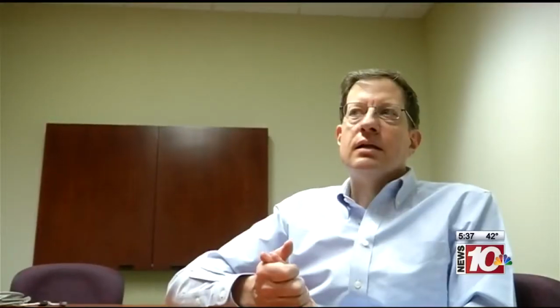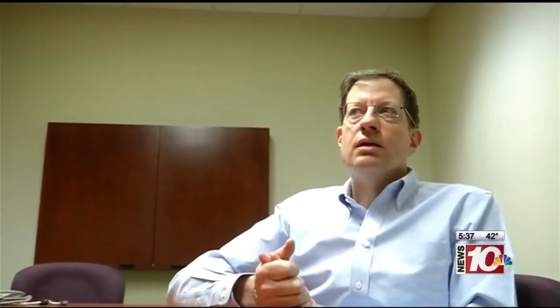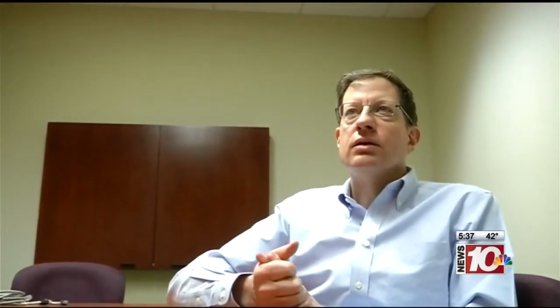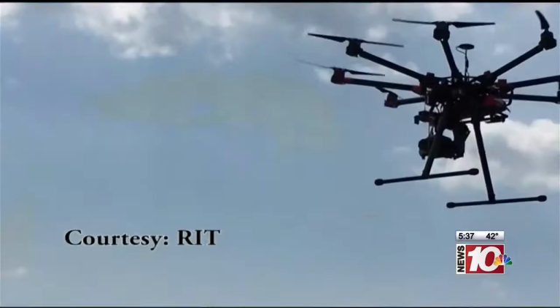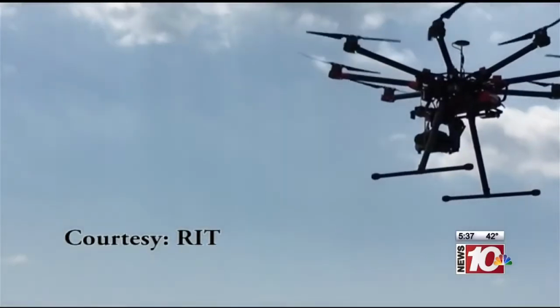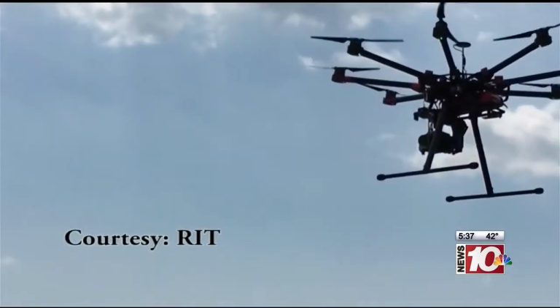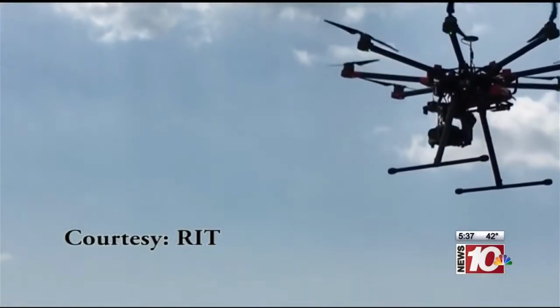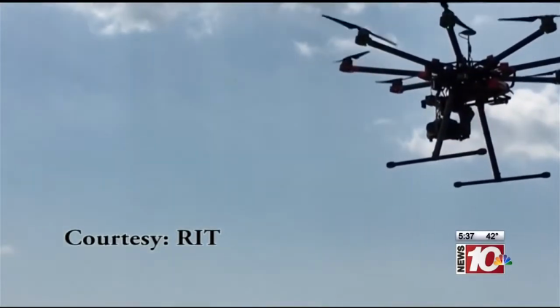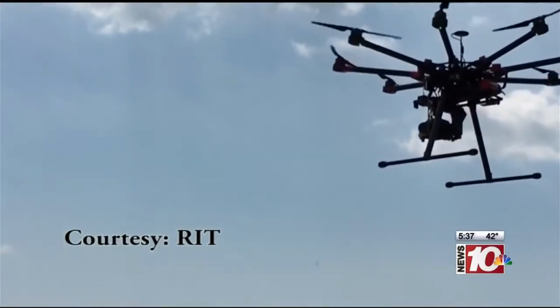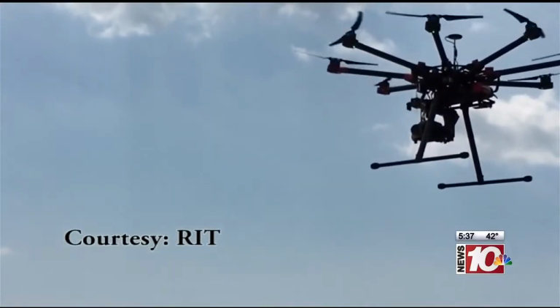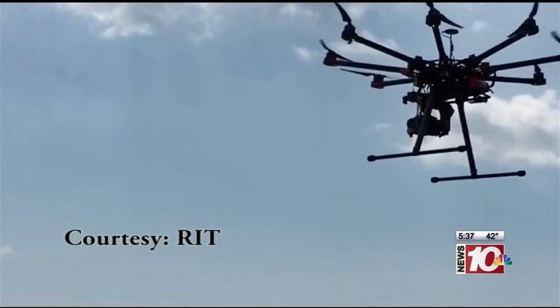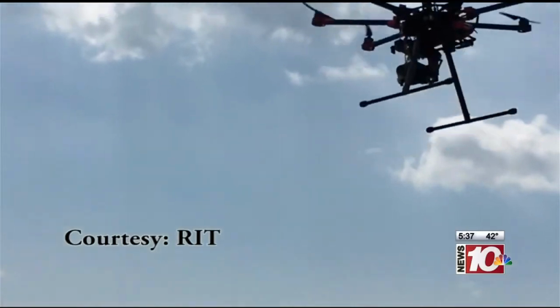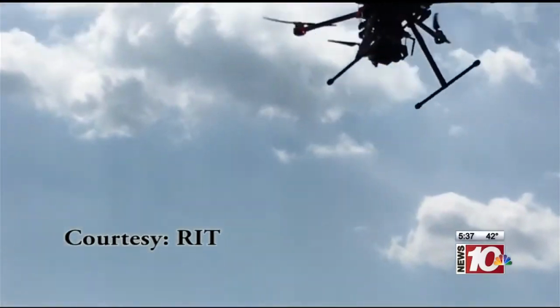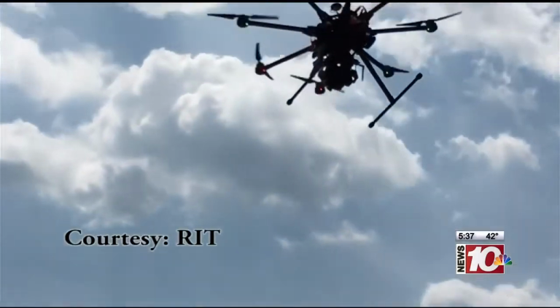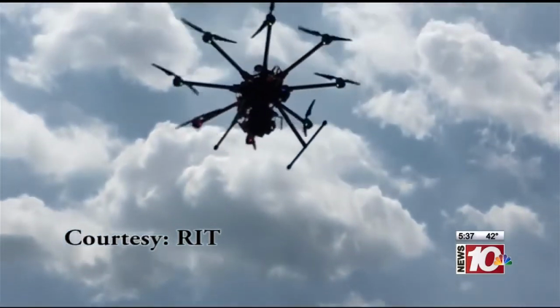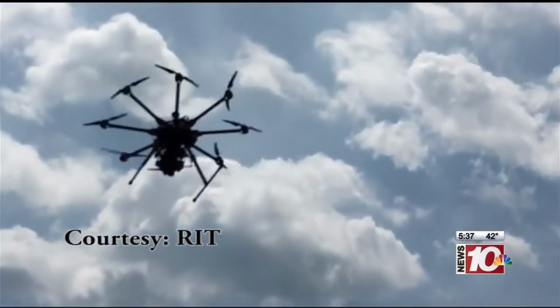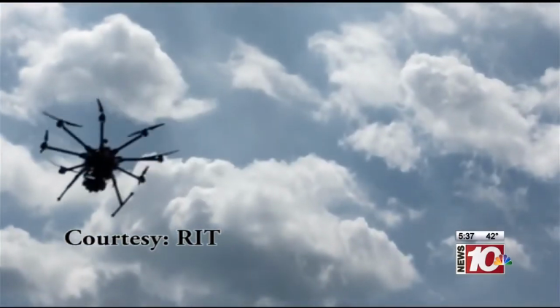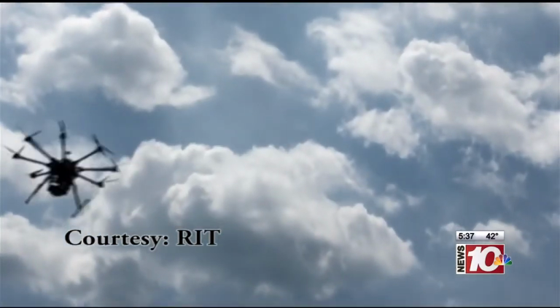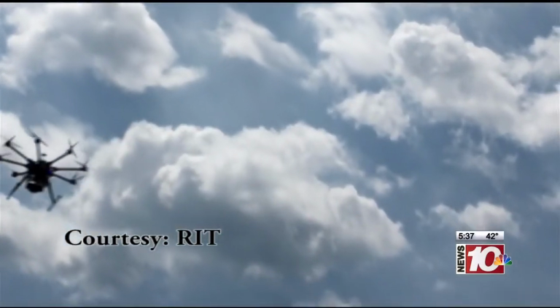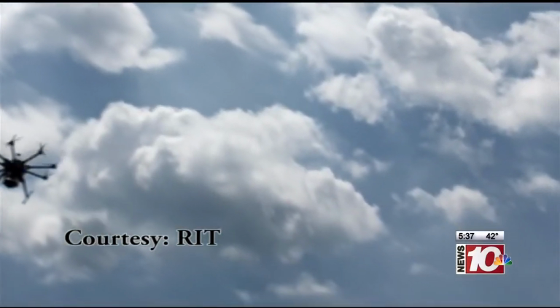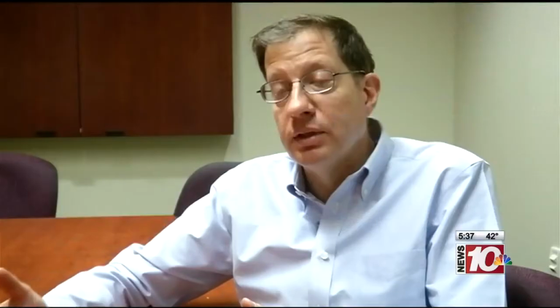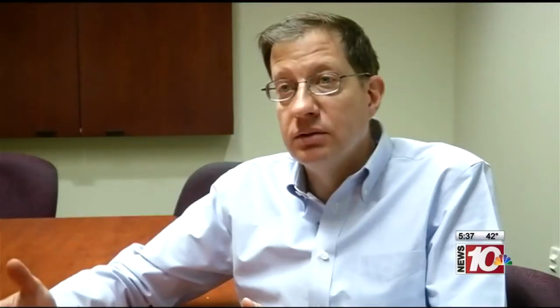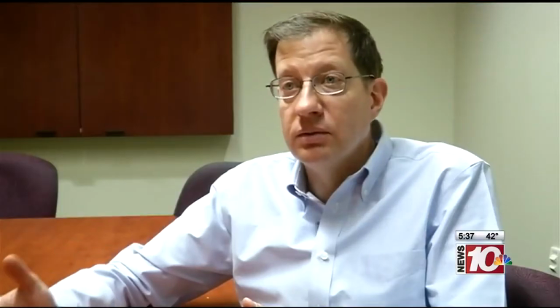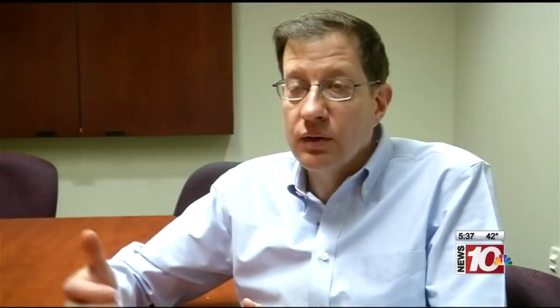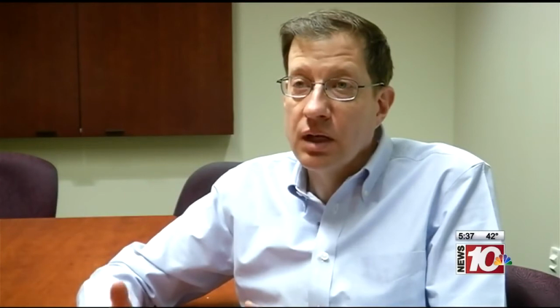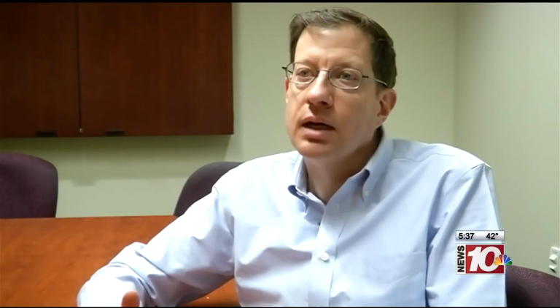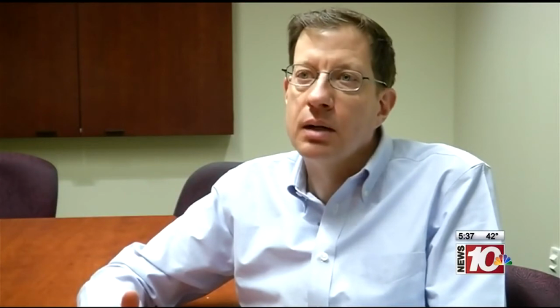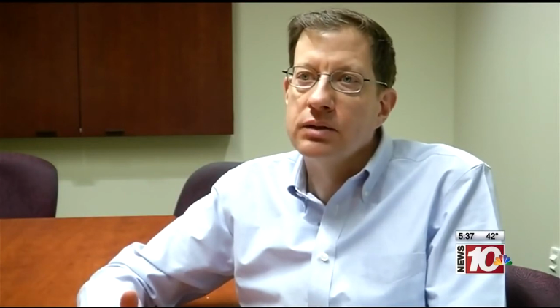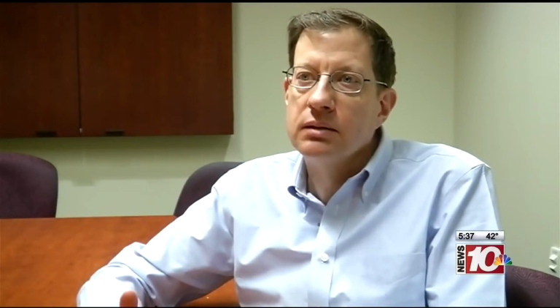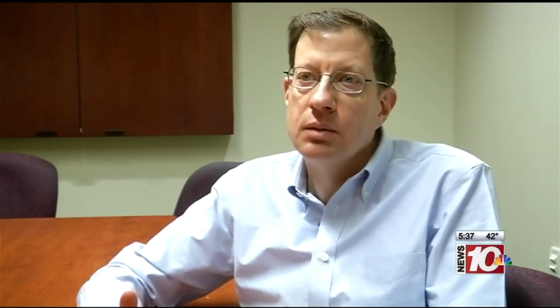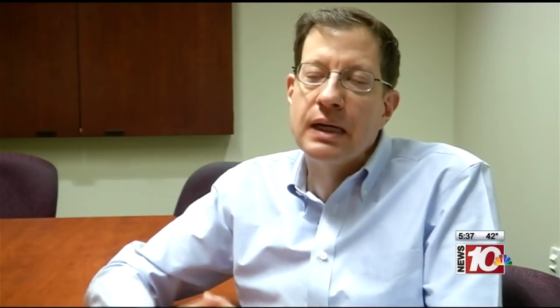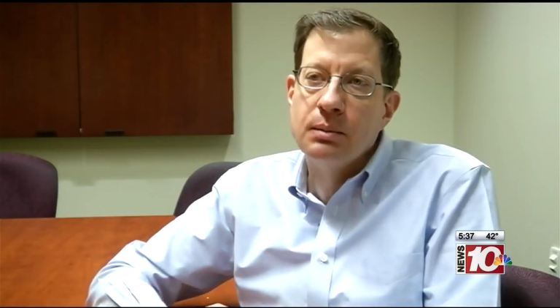But beekeepers like Graham see these drones as a temporary solution. Yes, this is a stopgap to get us past this problem, but let's focus on the underlying problem and try to mitigate that impact.